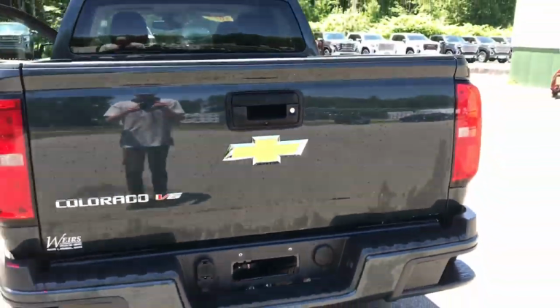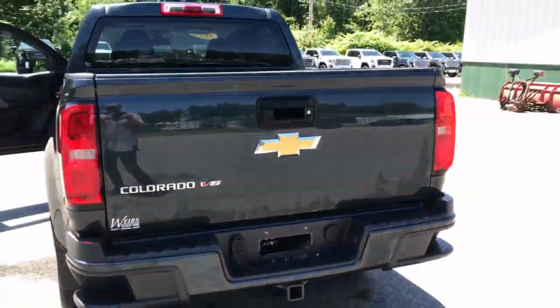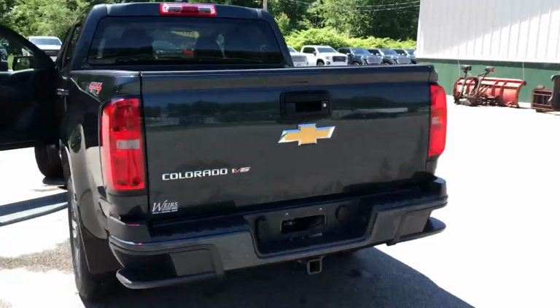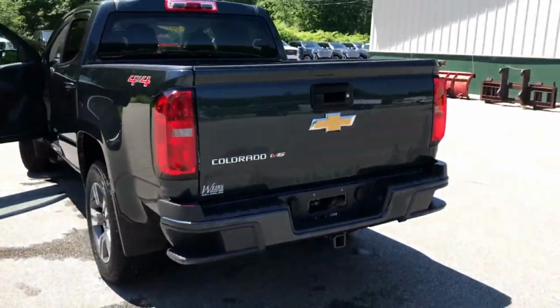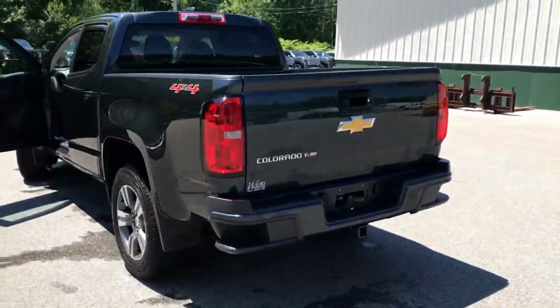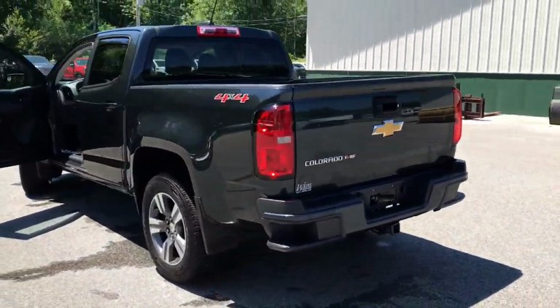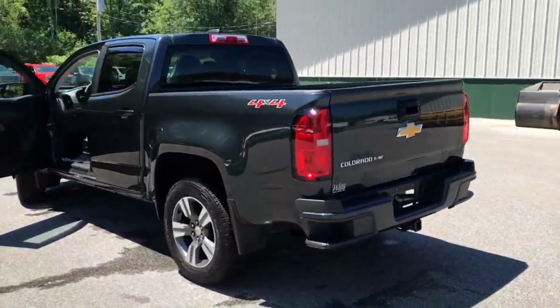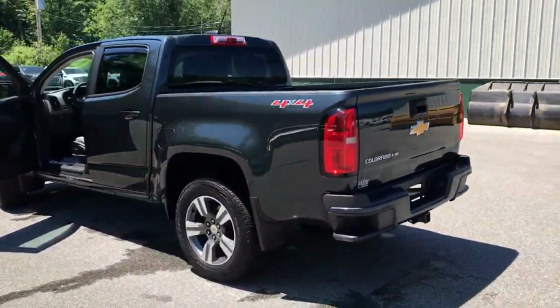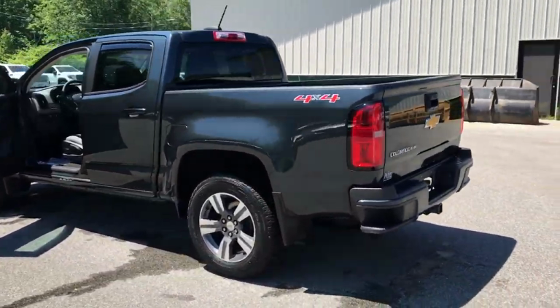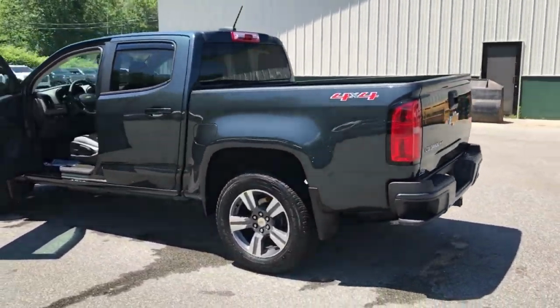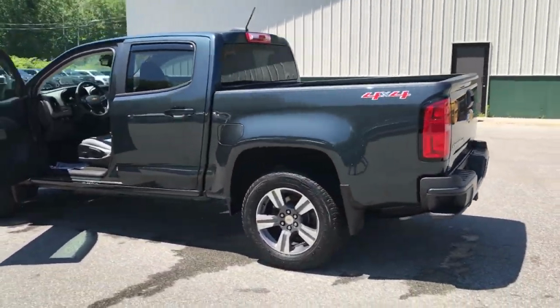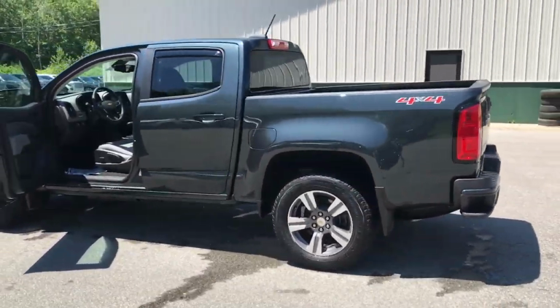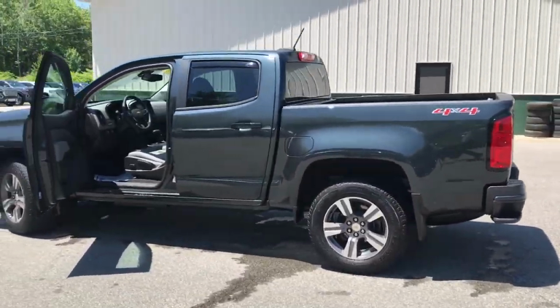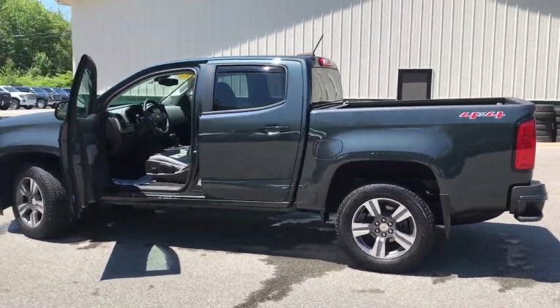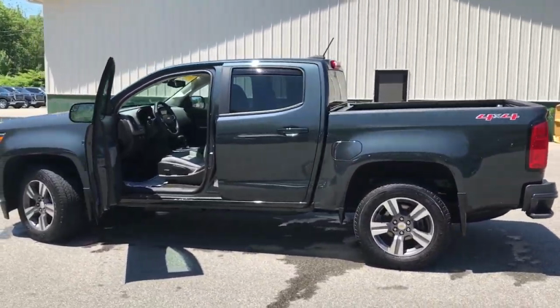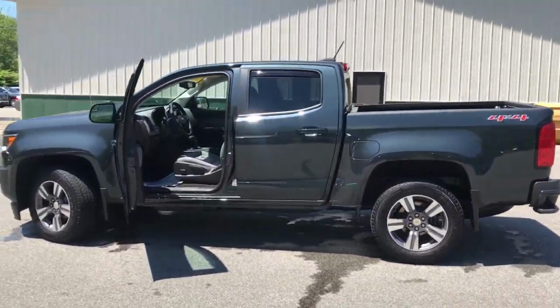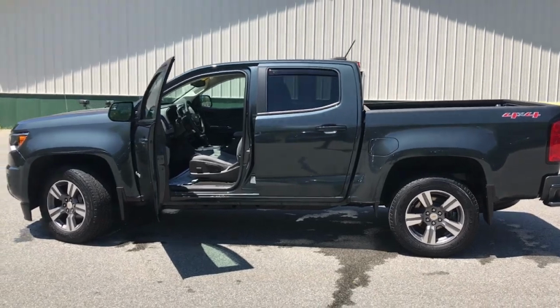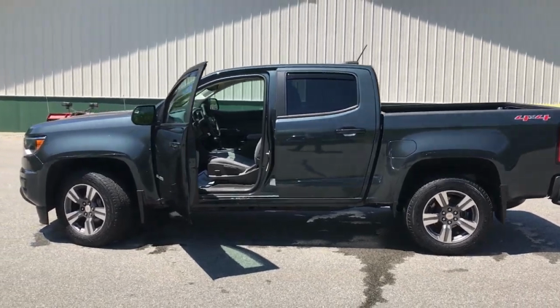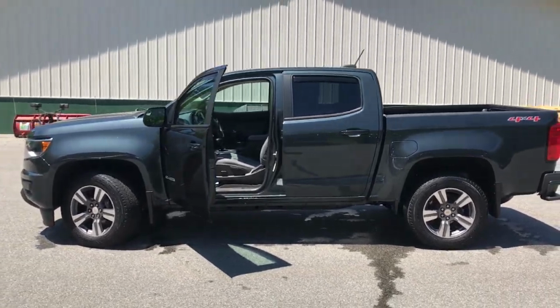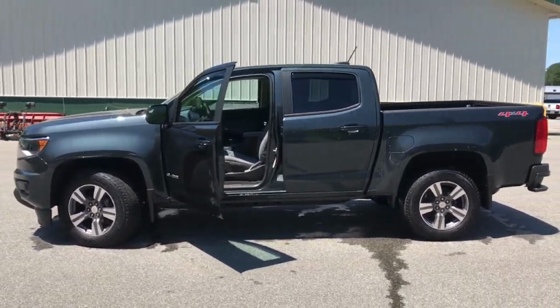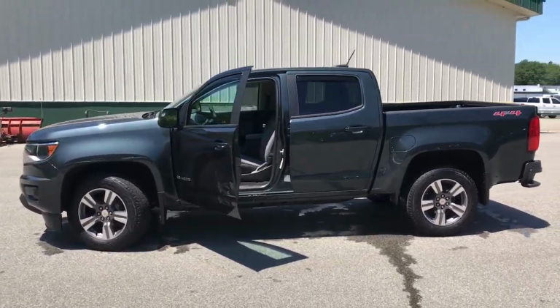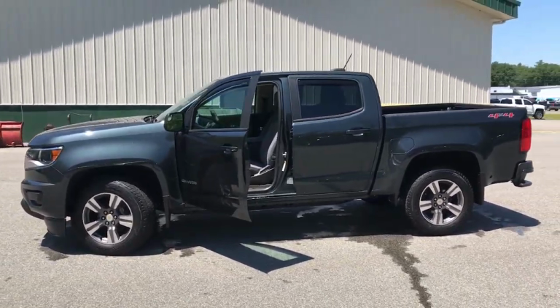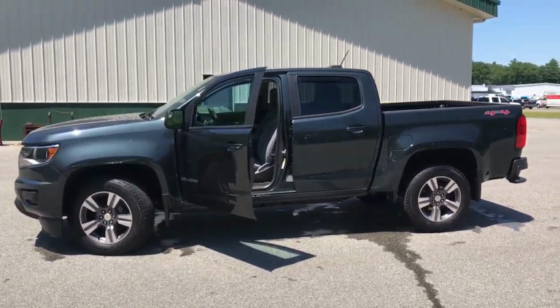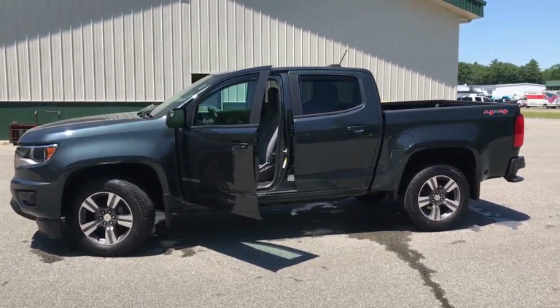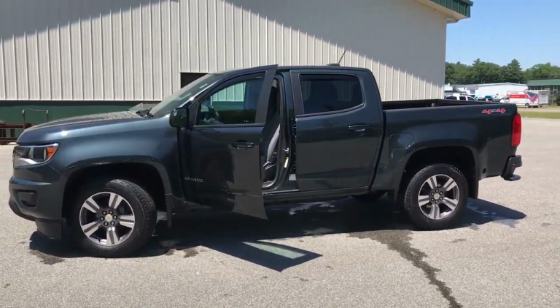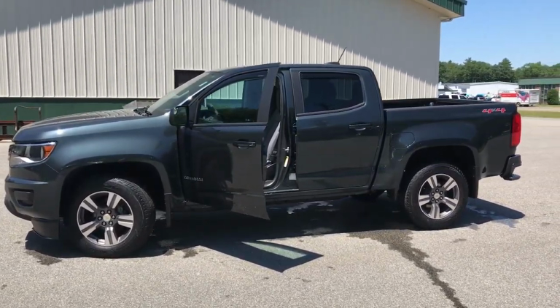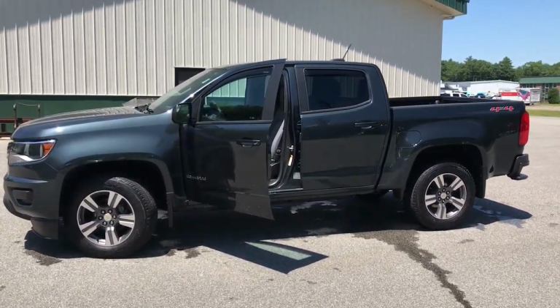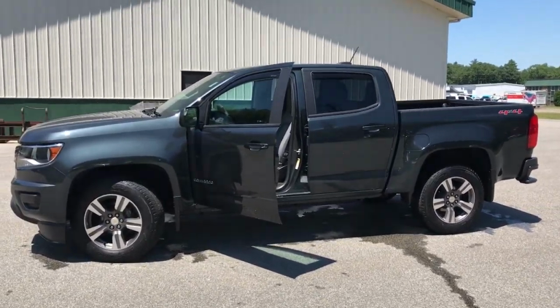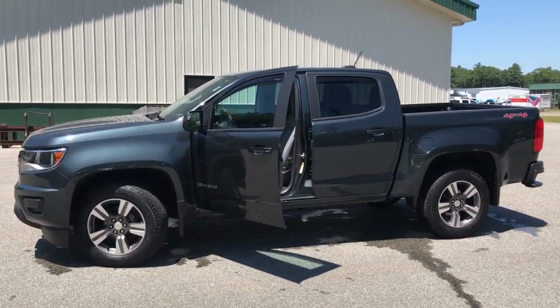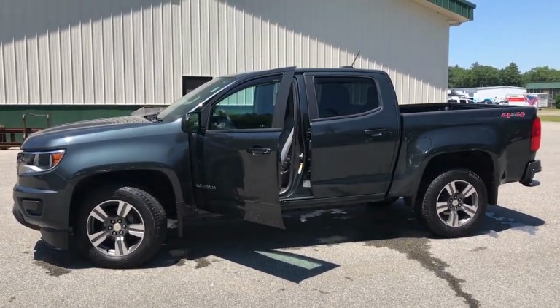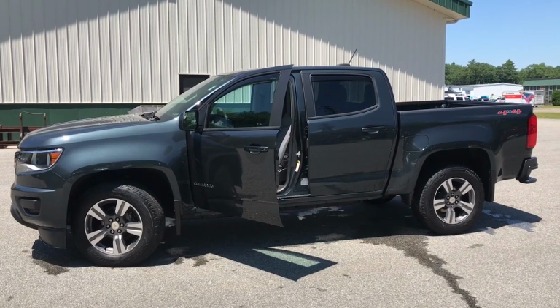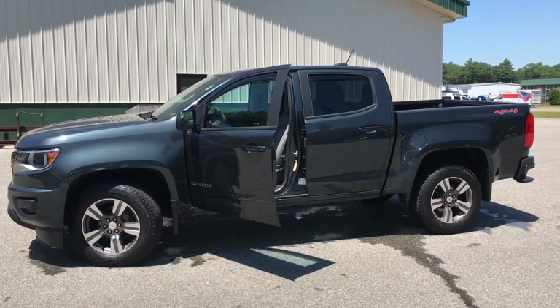If you want to know a little more about this Colorado or come take it on a test drive, give us a call down here at Weir's. Direct line is 207-985-3537. We look forward to hearing from you — have a great day.